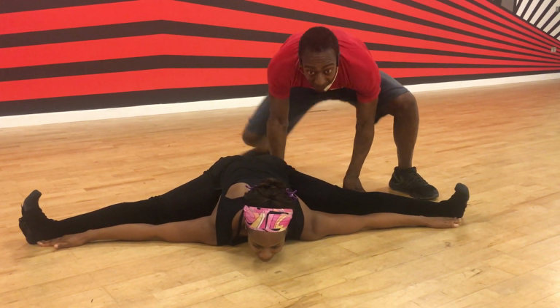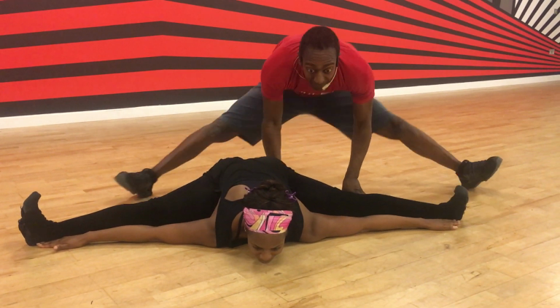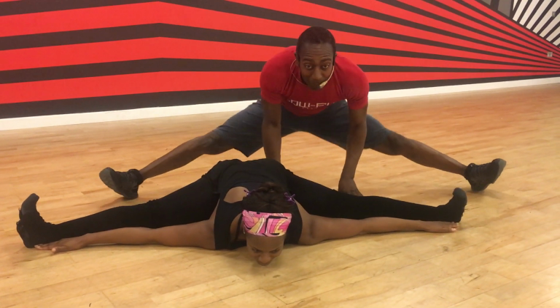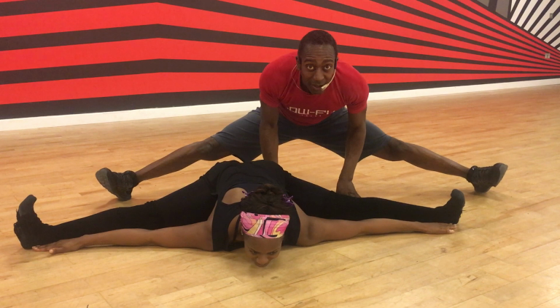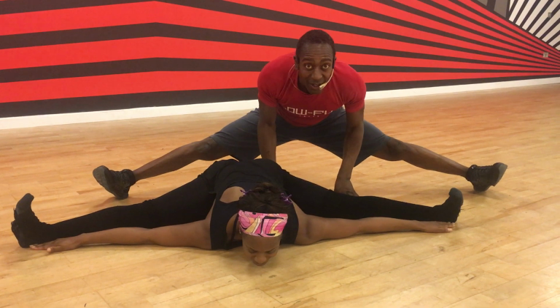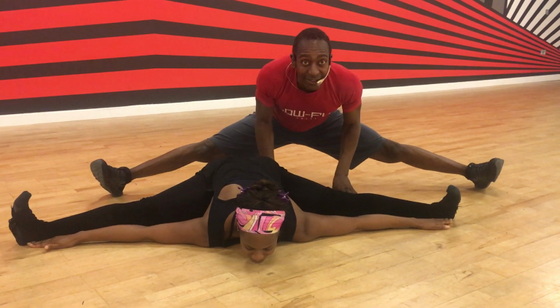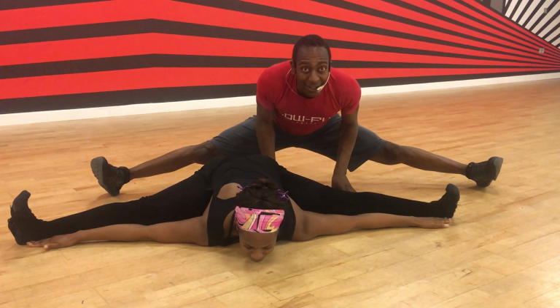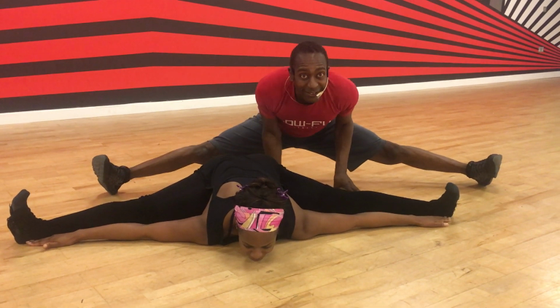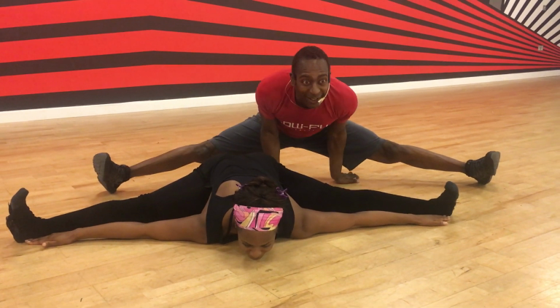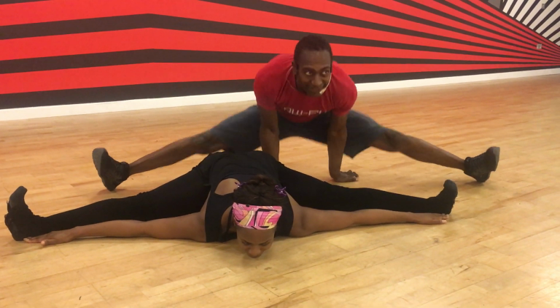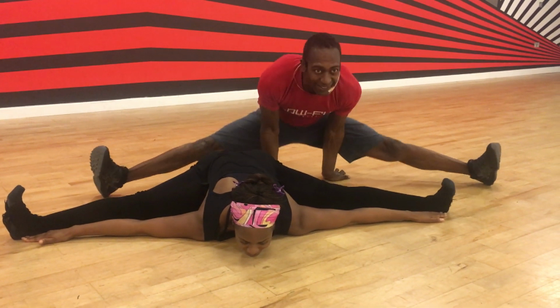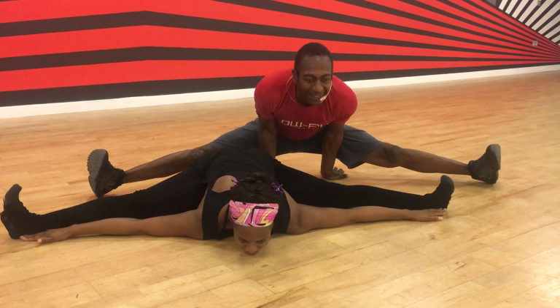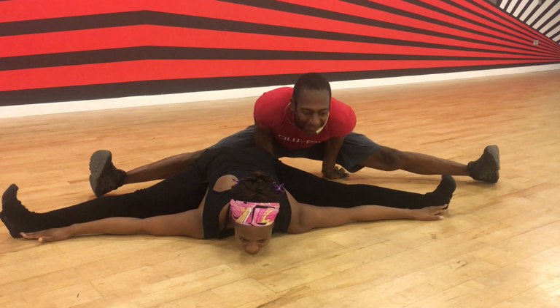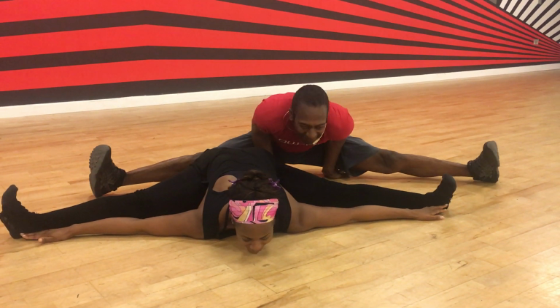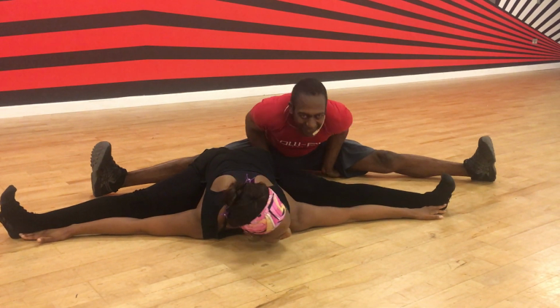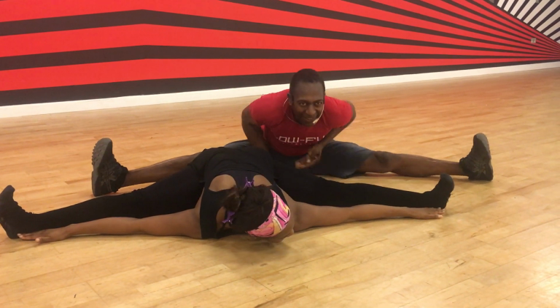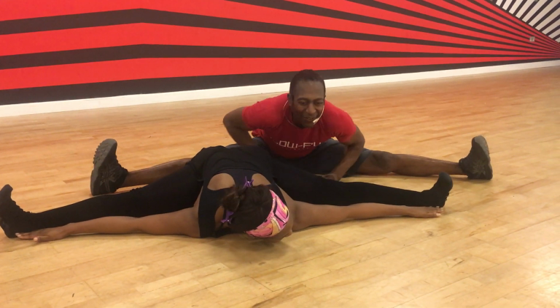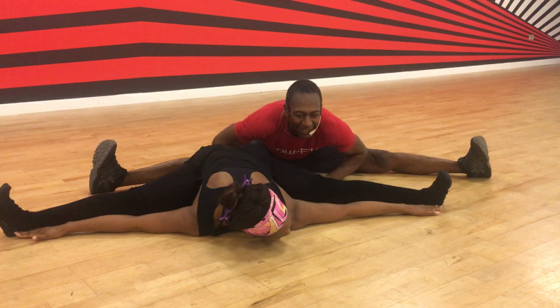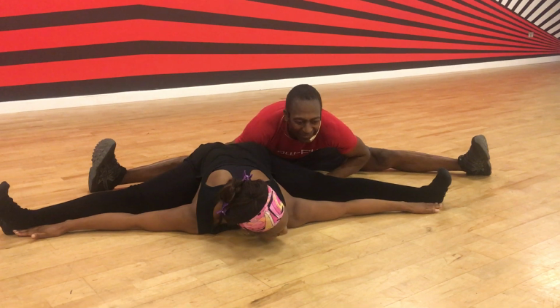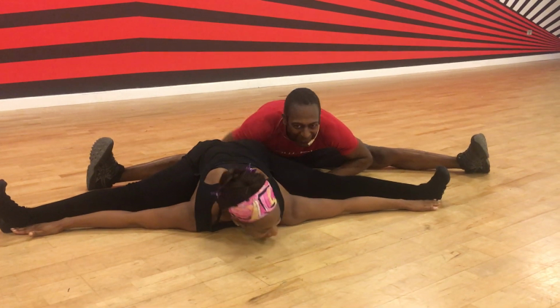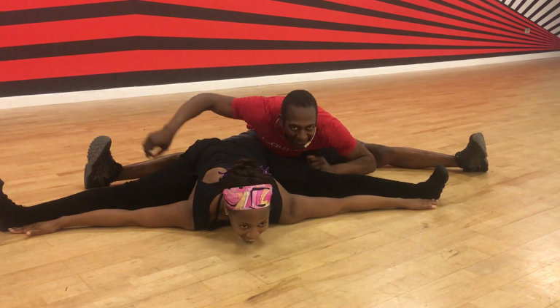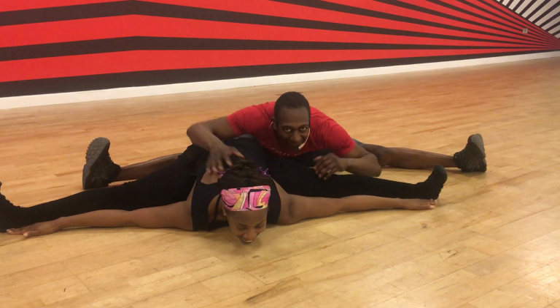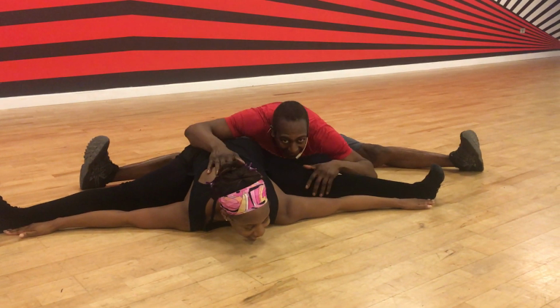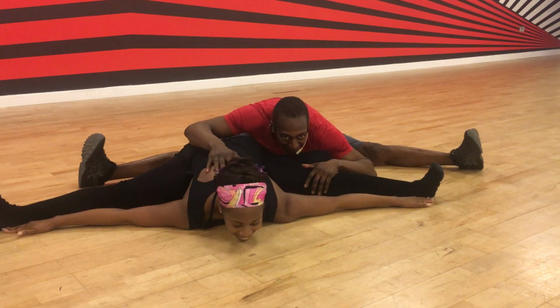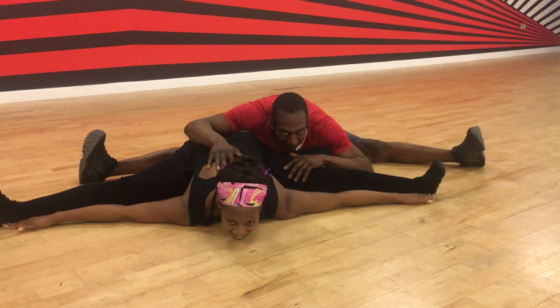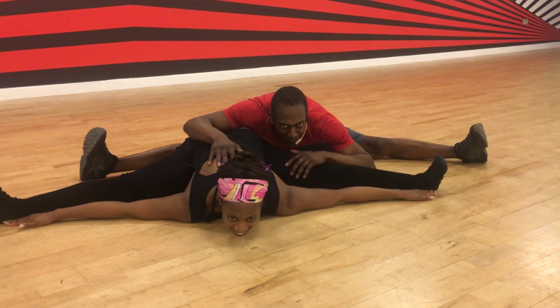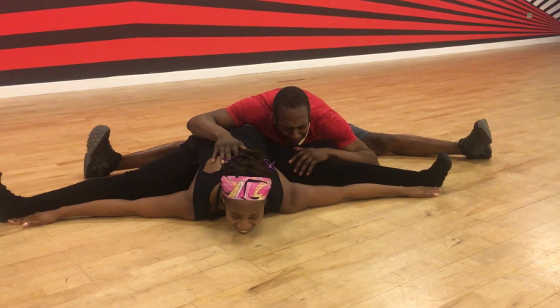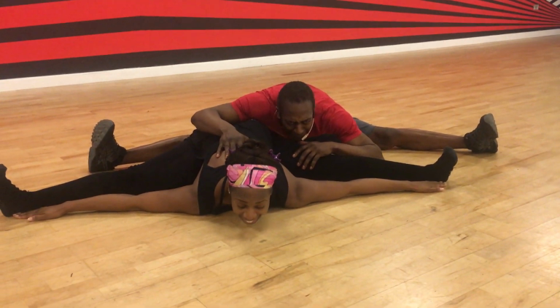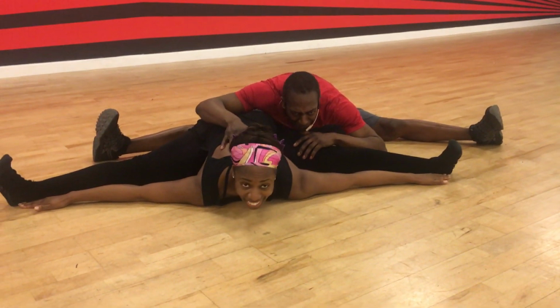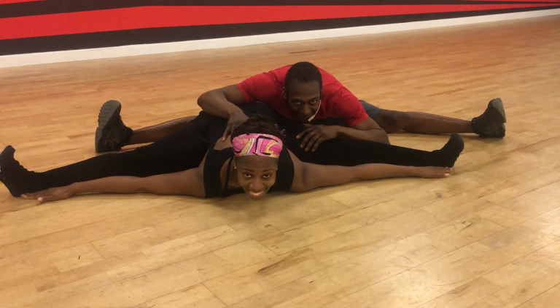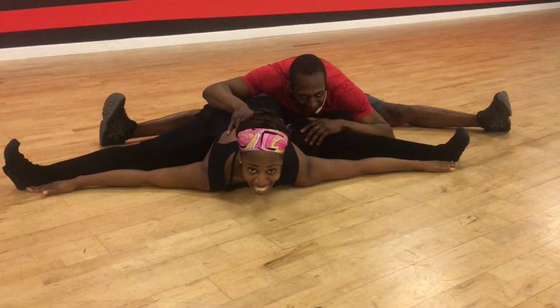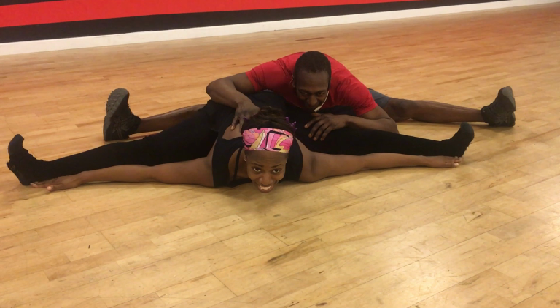So let me get my legs apart here. Can you see that? Oh my gosh, I'm going to come down. Am I there? This hurts so much.